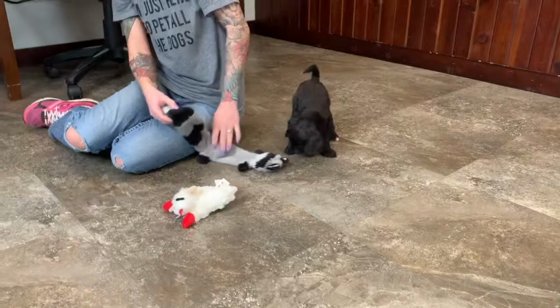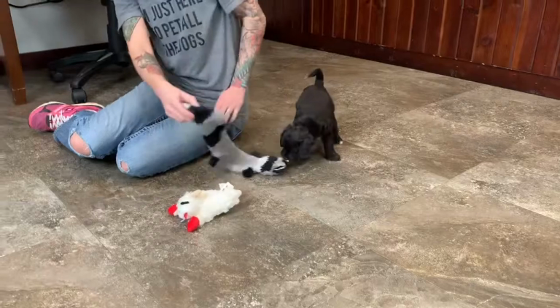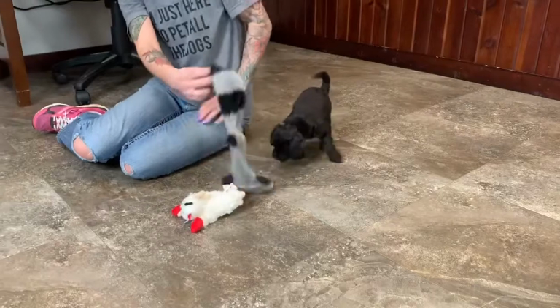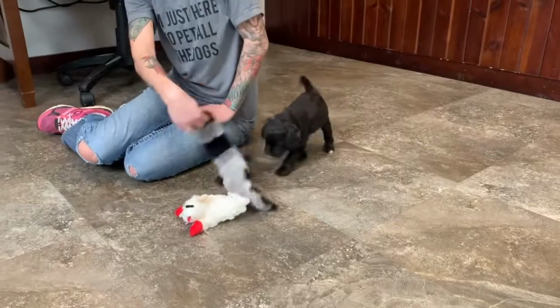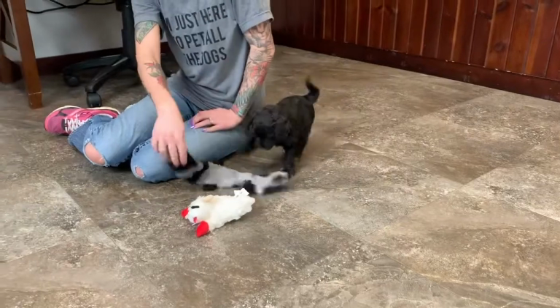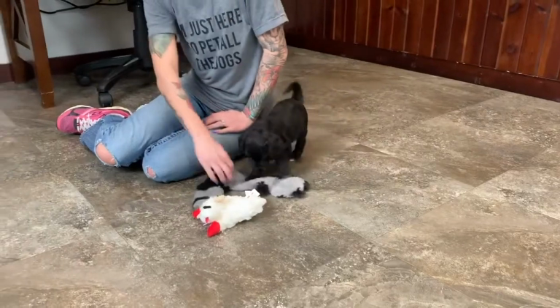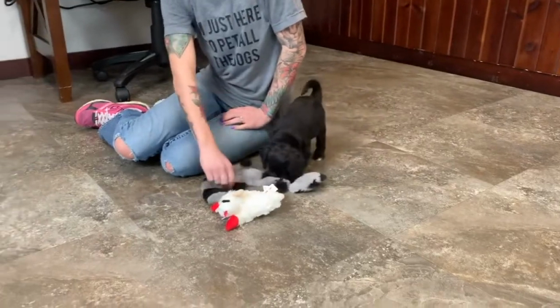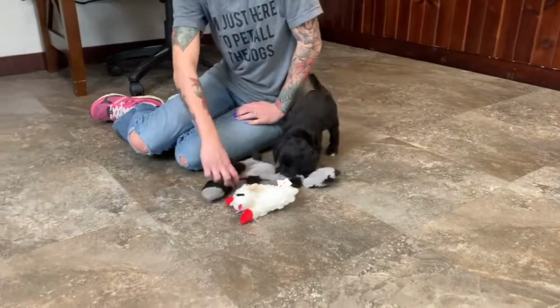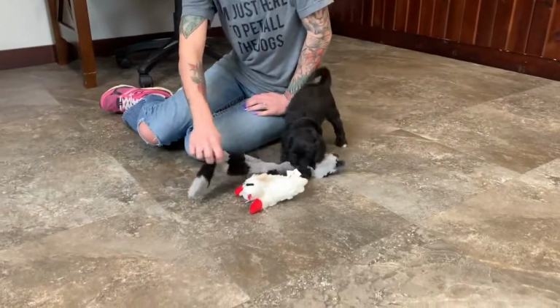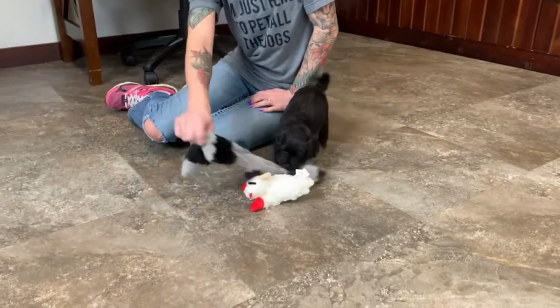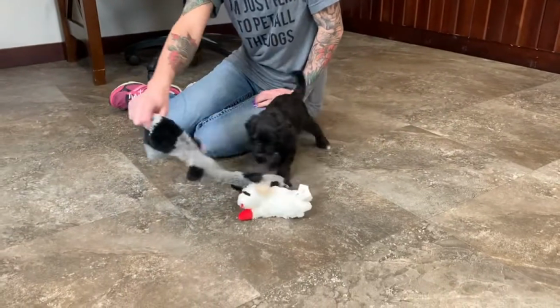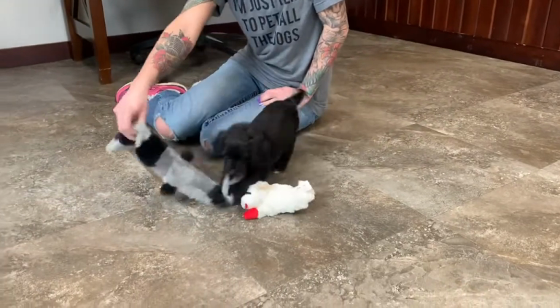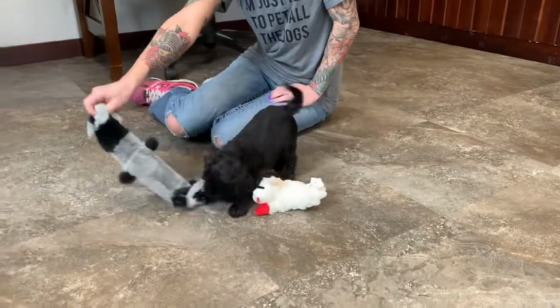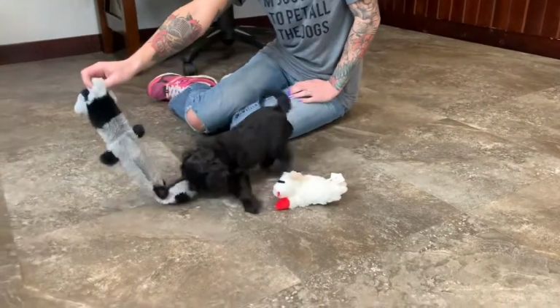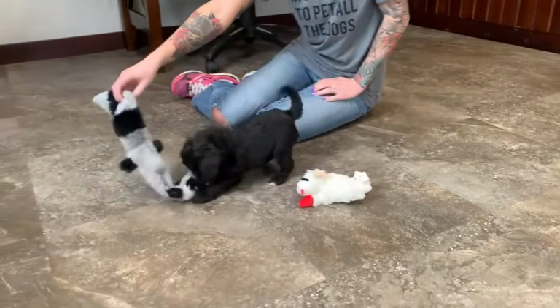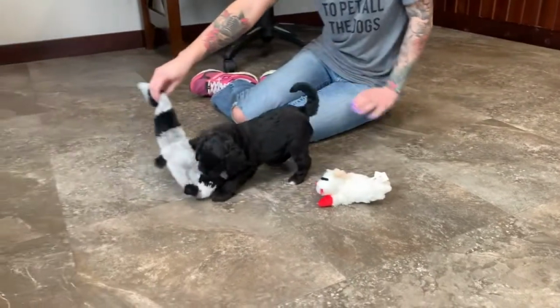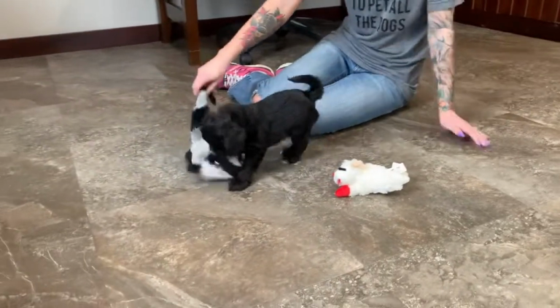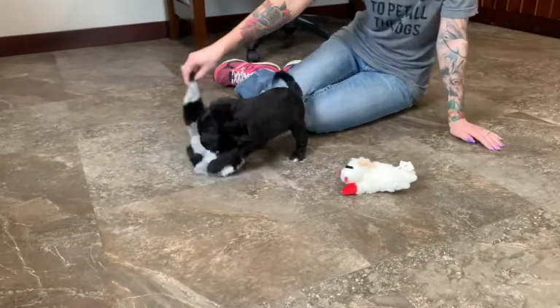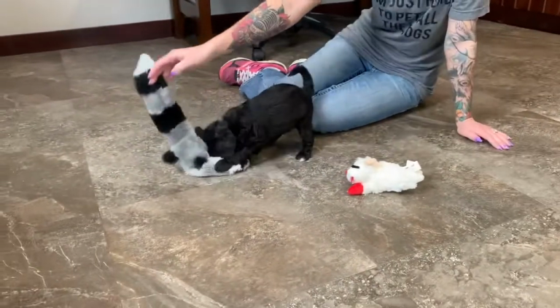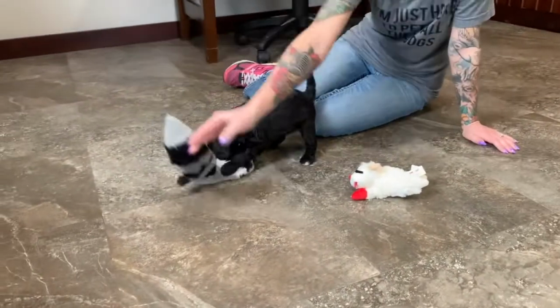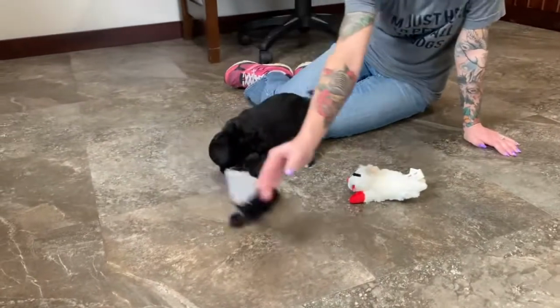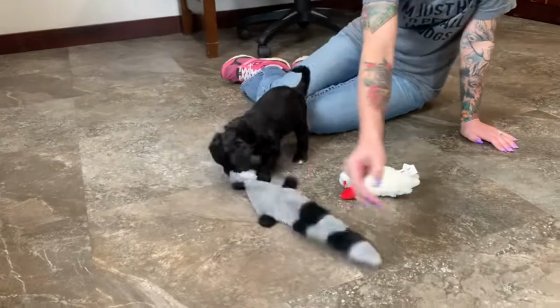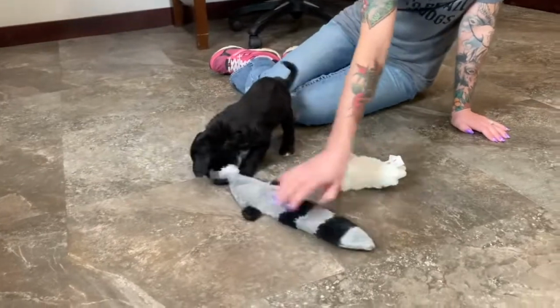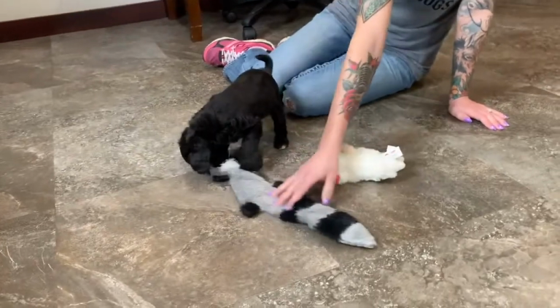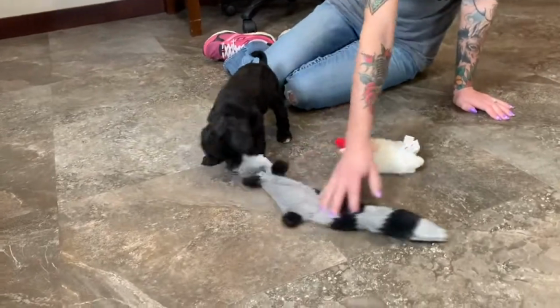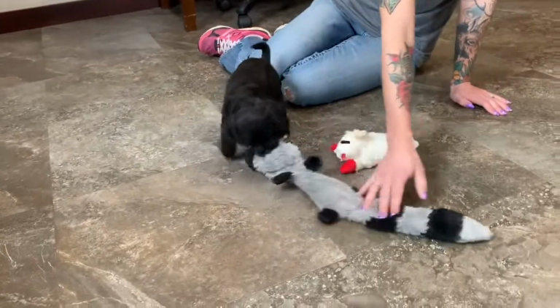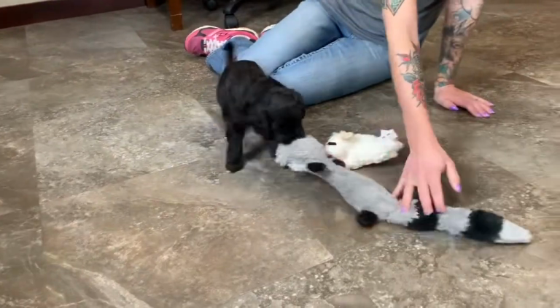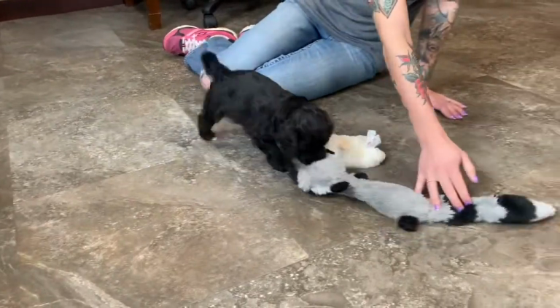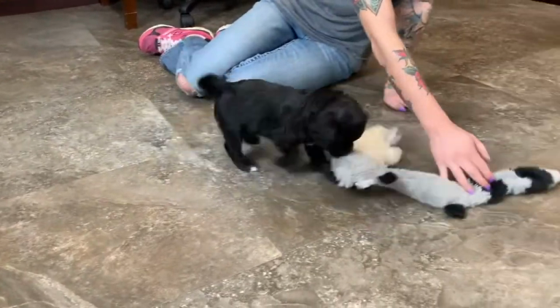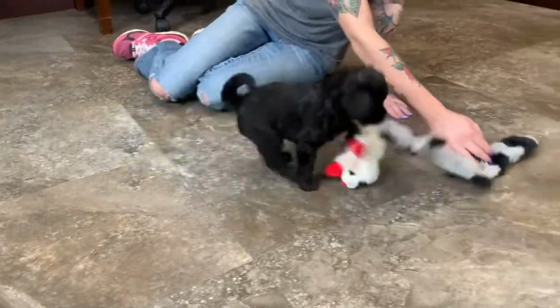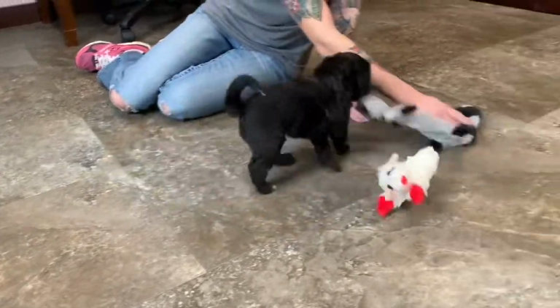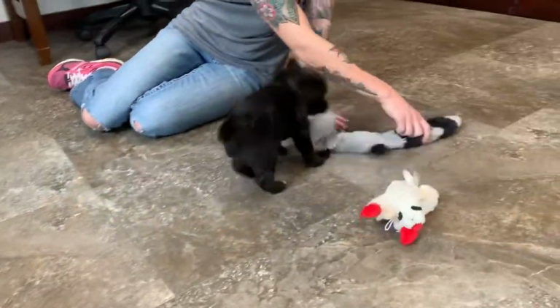Hello there, this is Spot, male Pouton, born on January 27th. He'll be ready to go home around April 7th.